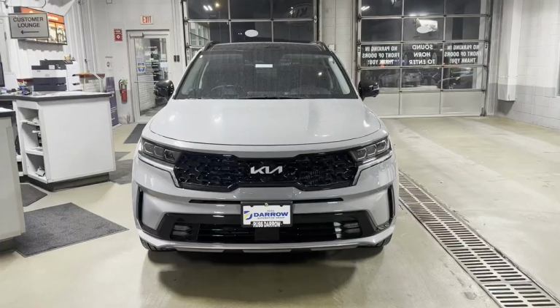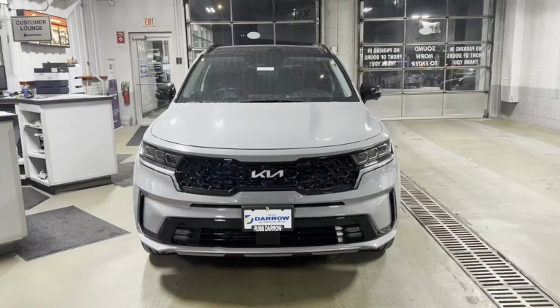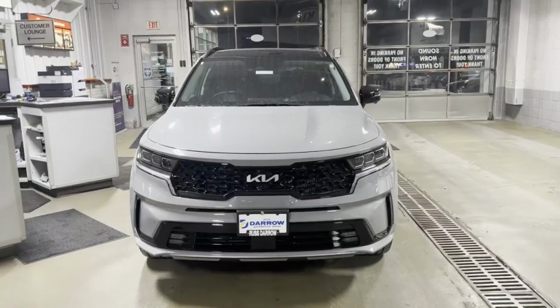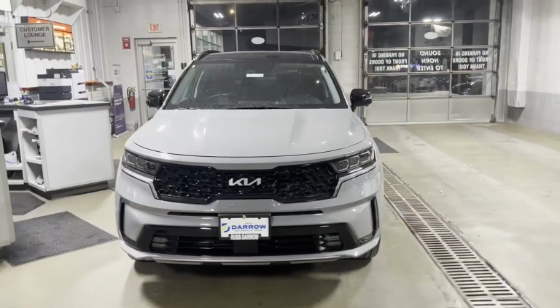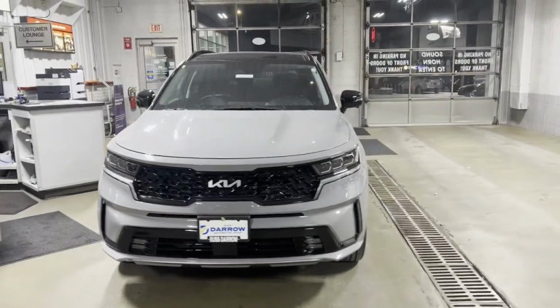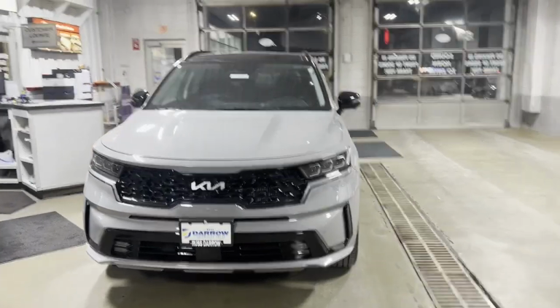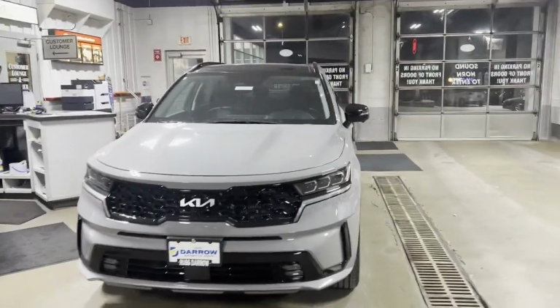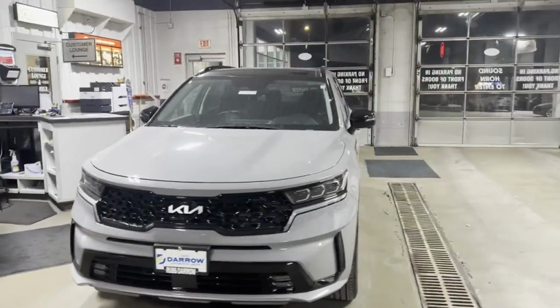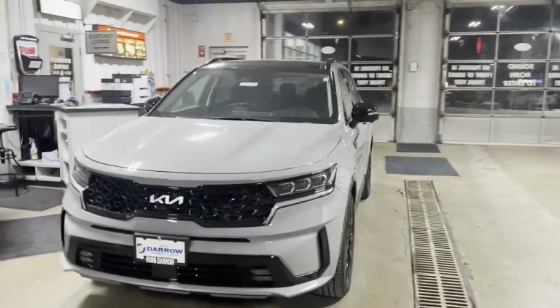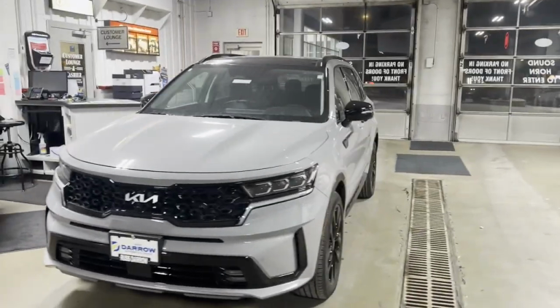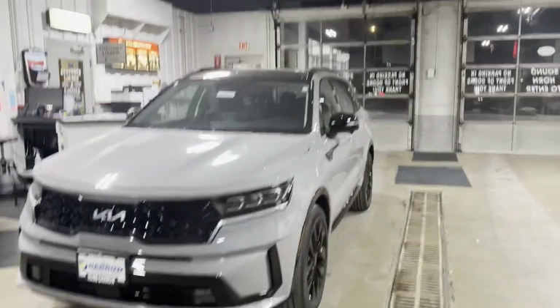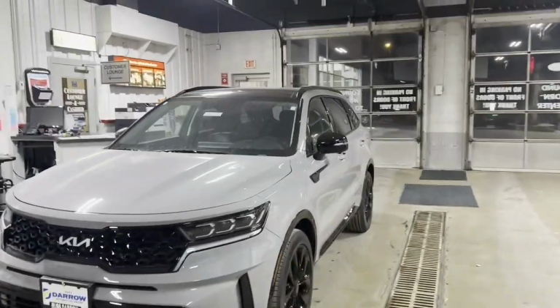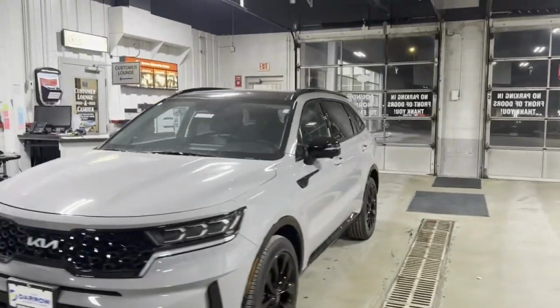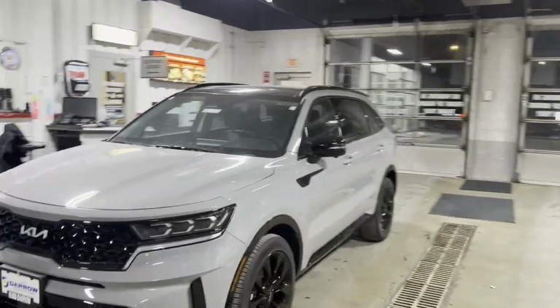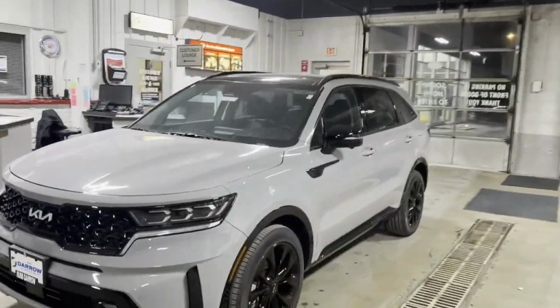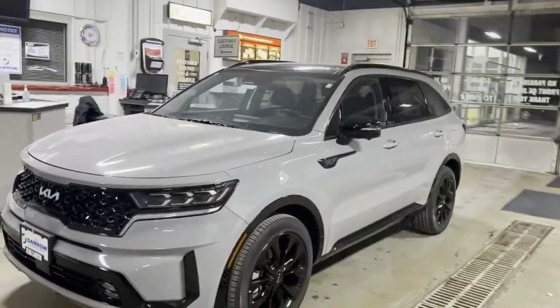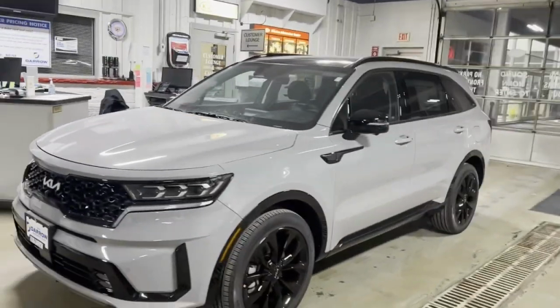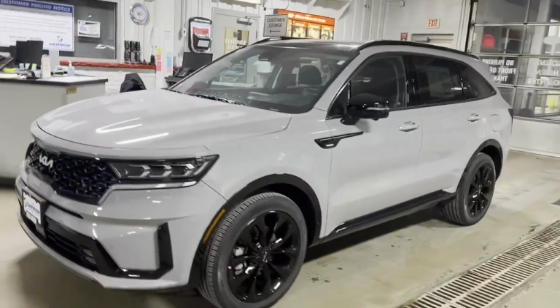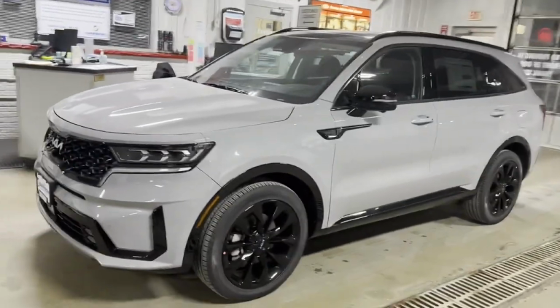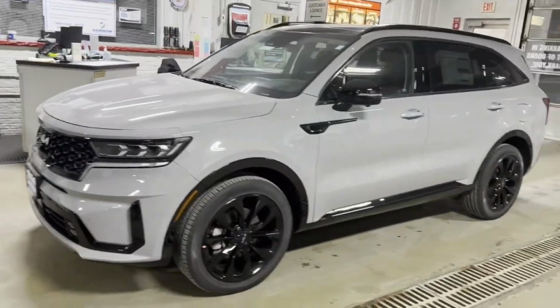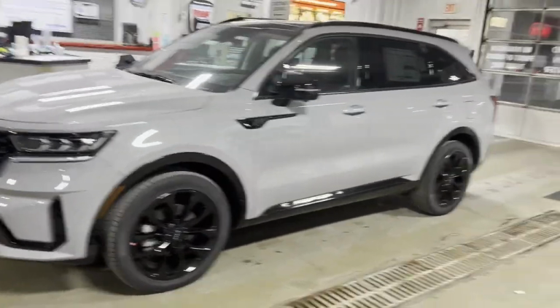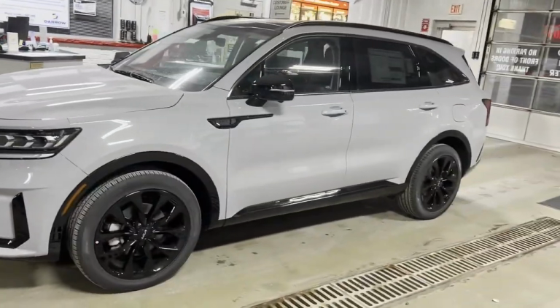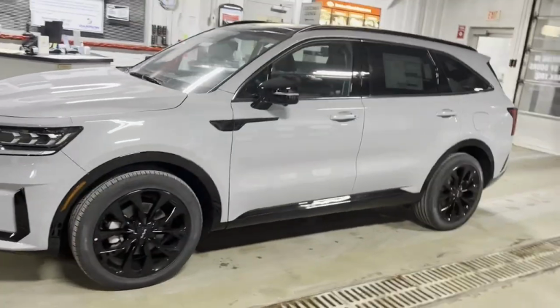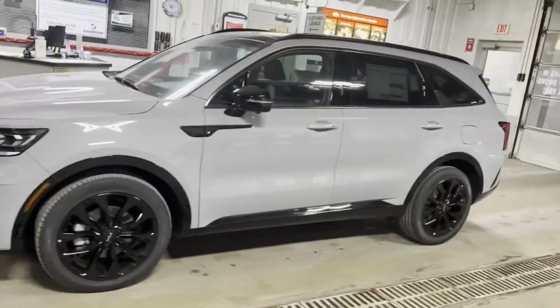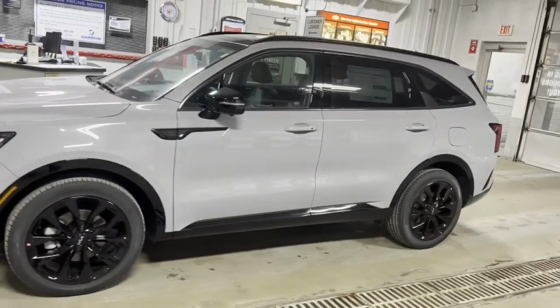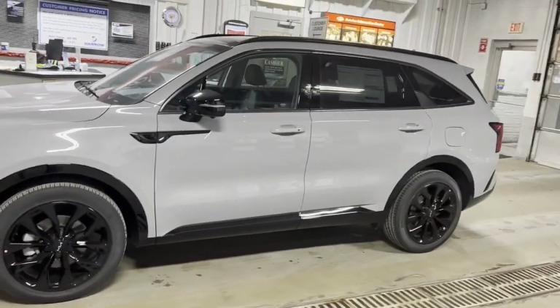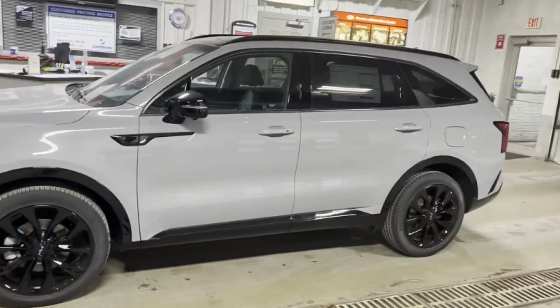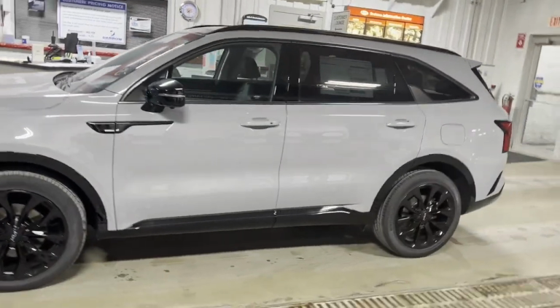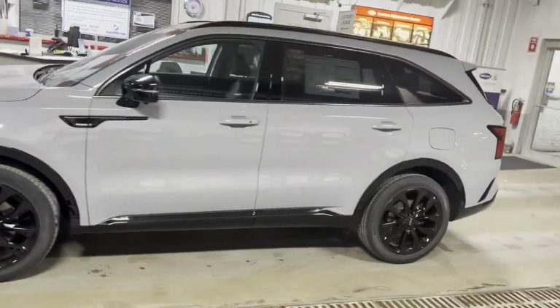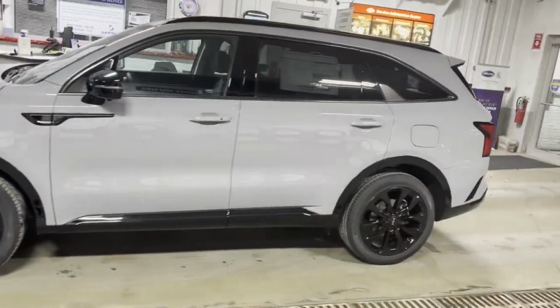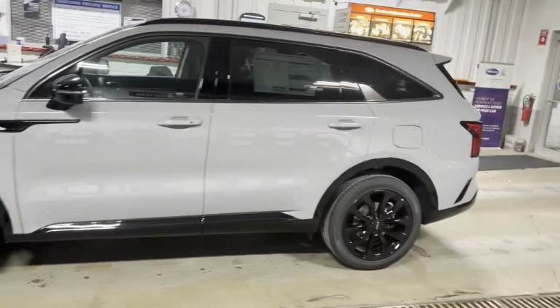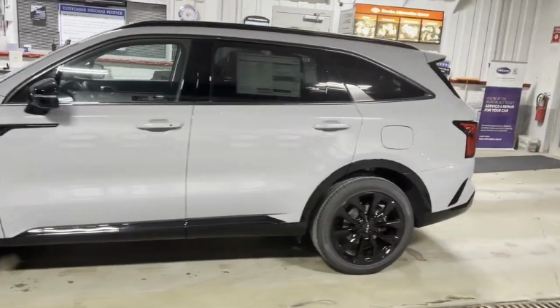Hey guys, it's Katie from Rest Aero Kia in Waukesha, and today I just wanted to do a quick walk-around video of the 2022 Kia Sorento SX Prestige.